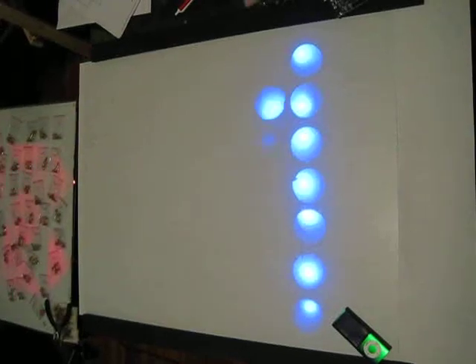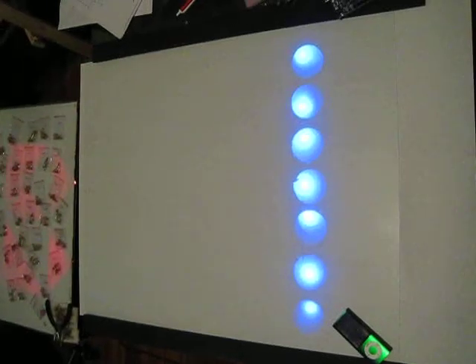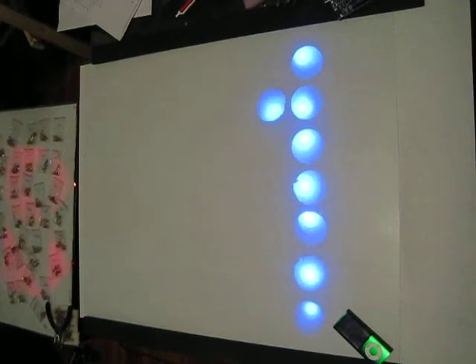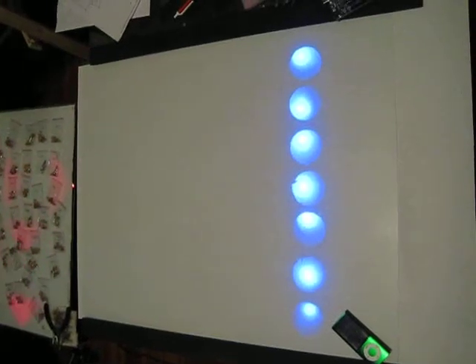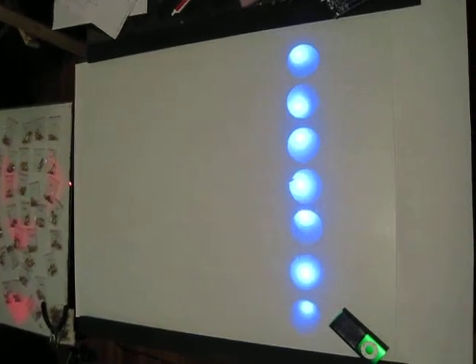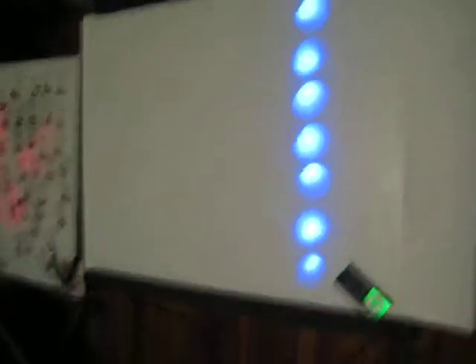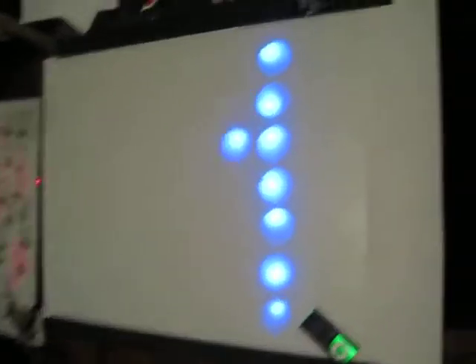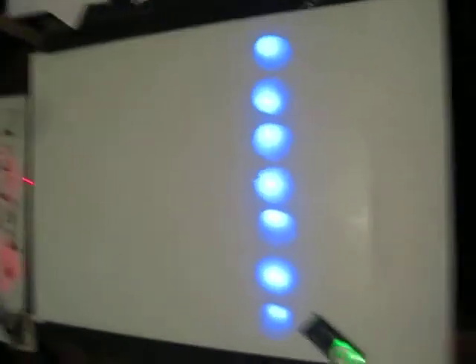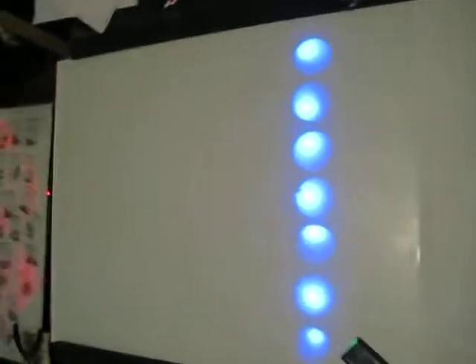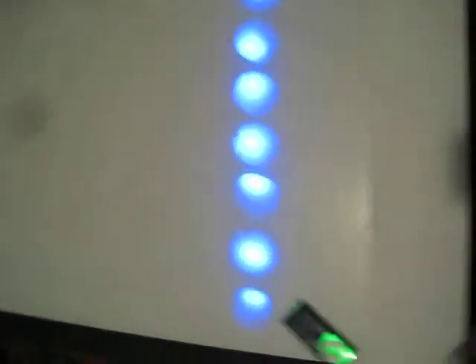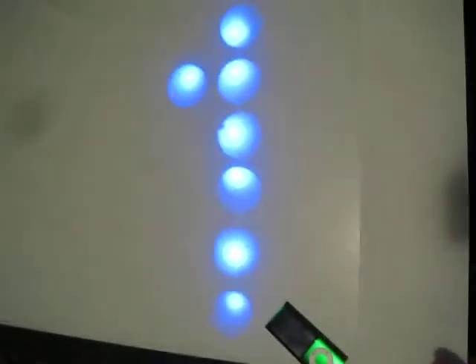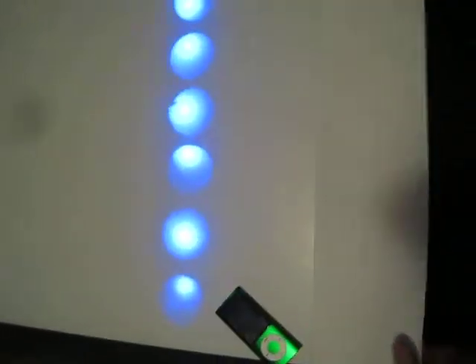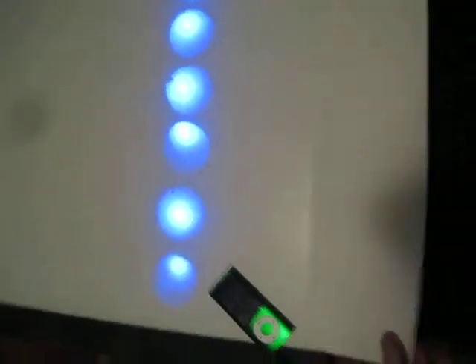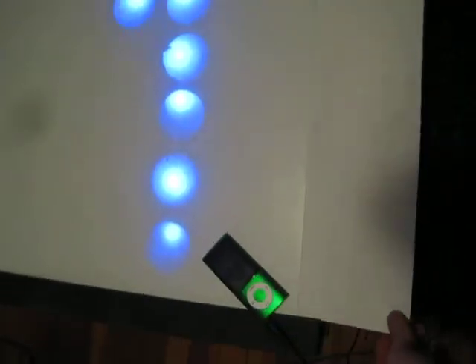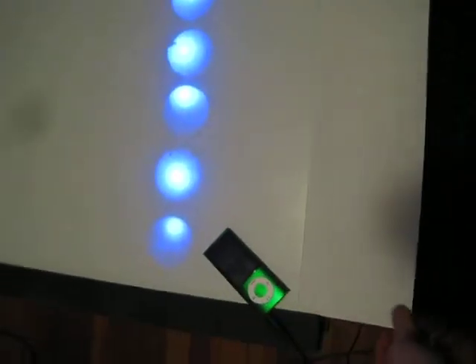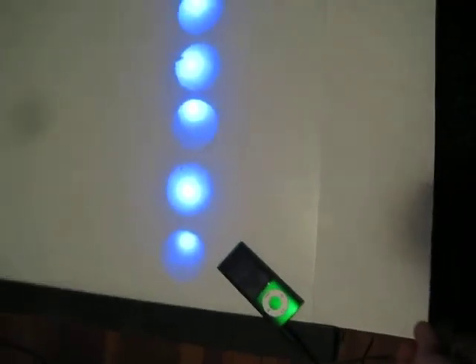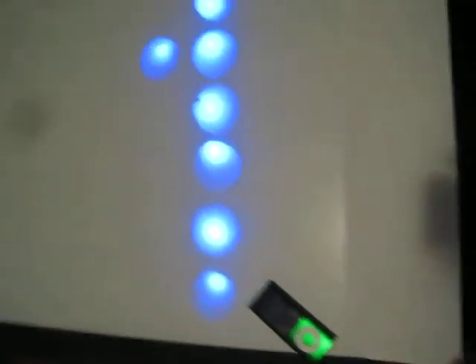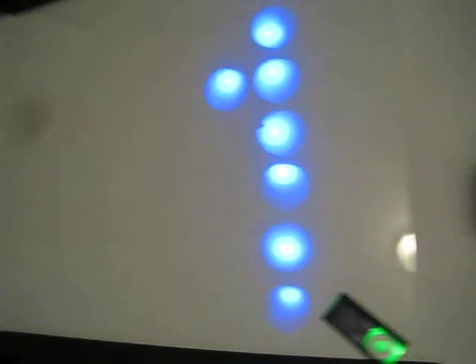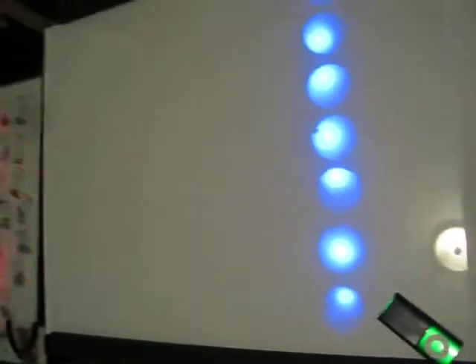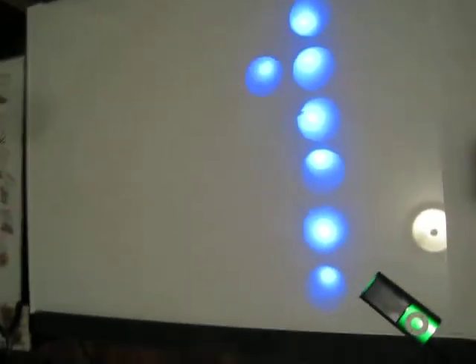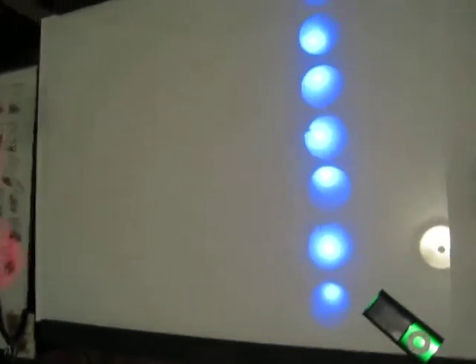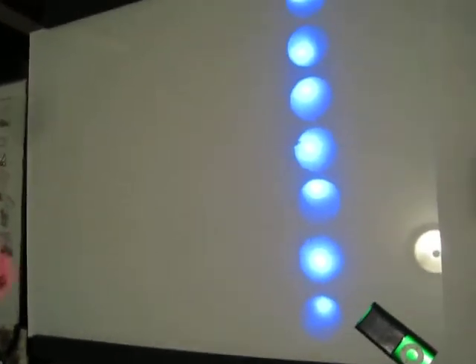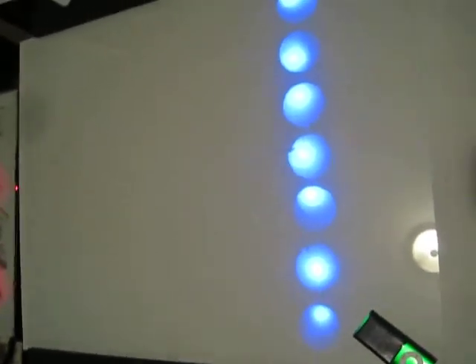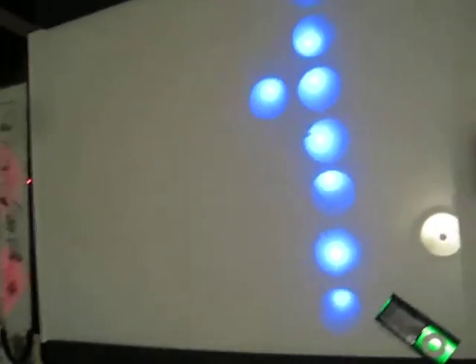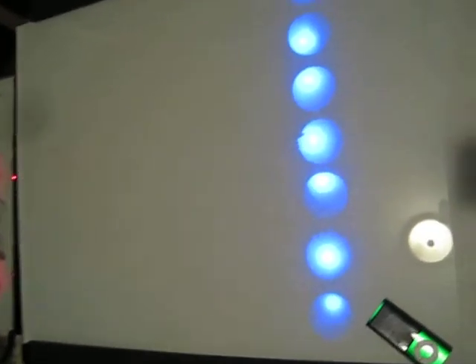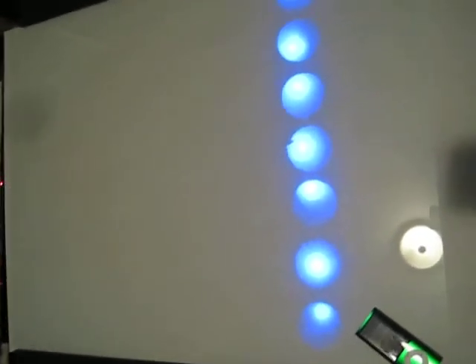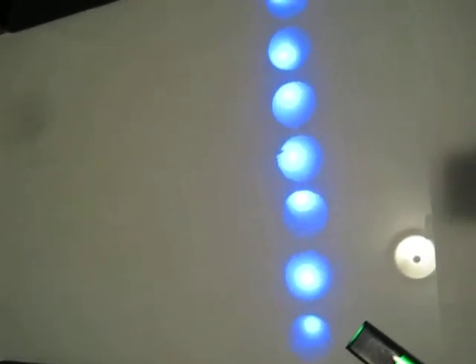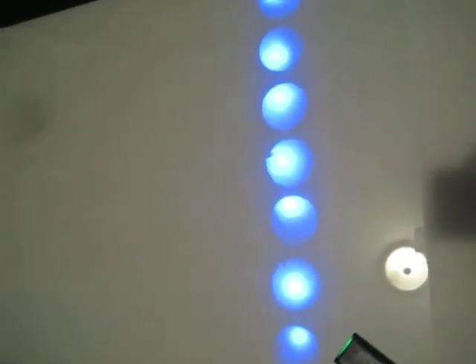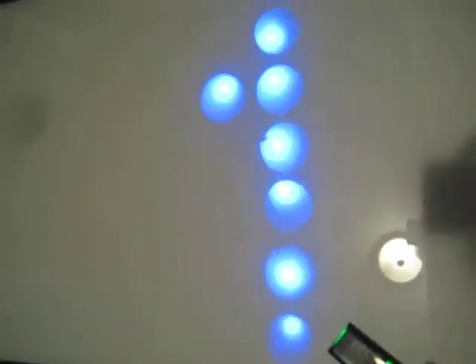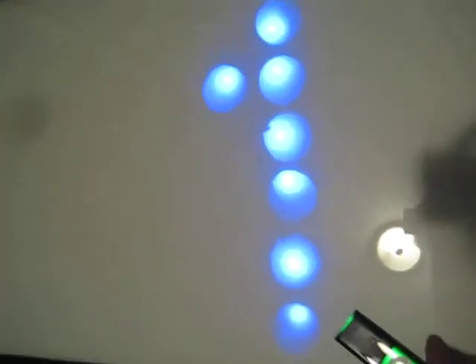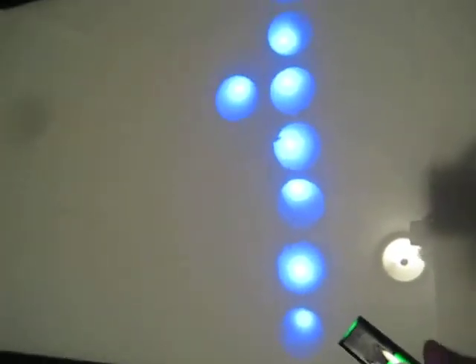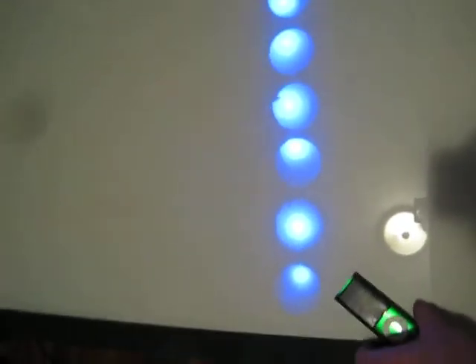This is a crude setup. The paper is sticking up the sides and nothing's really put together very well, but here's a demo.